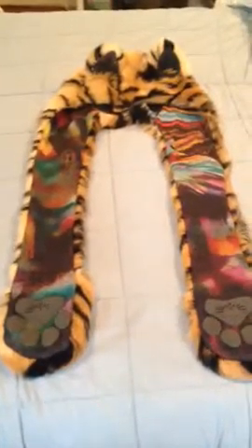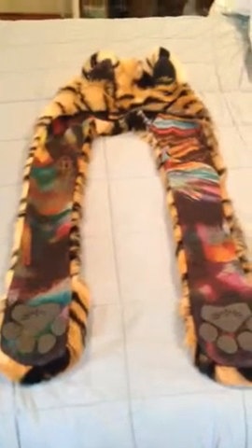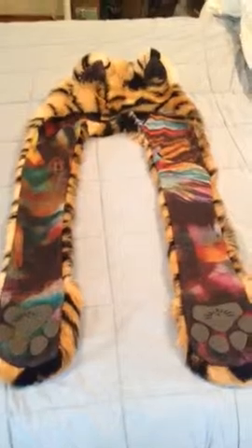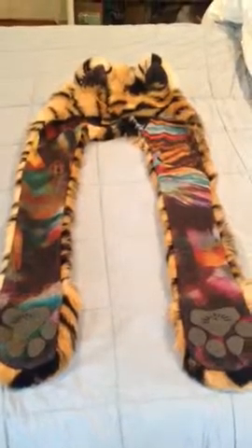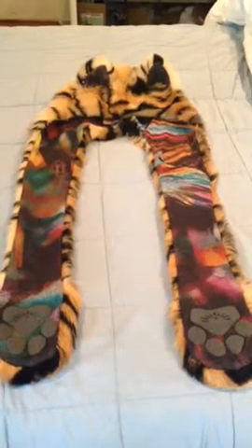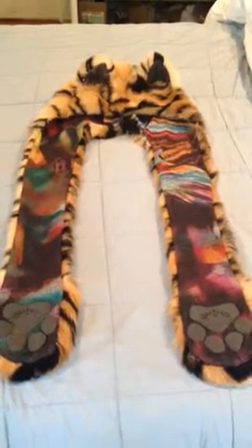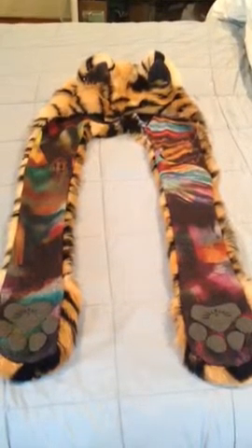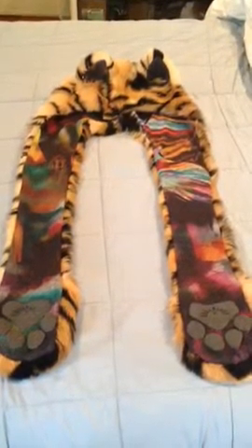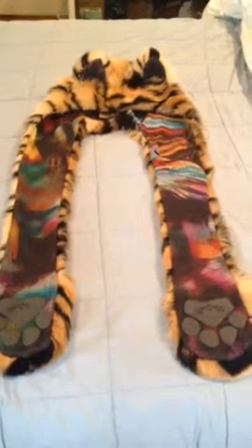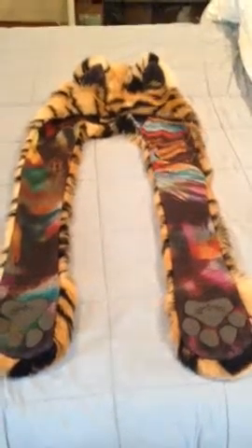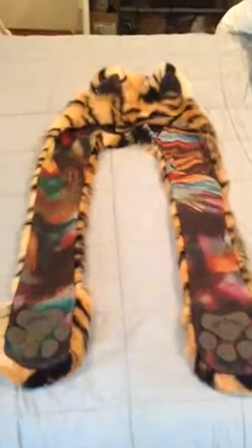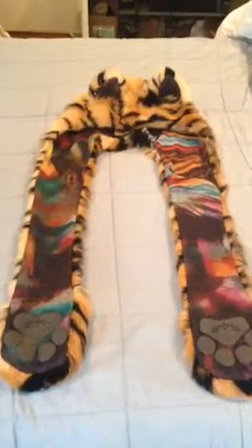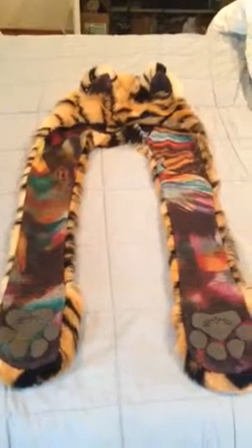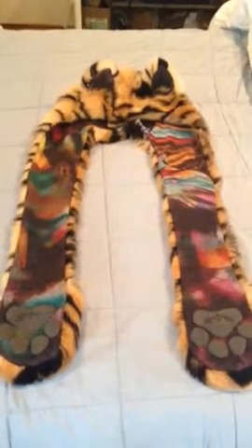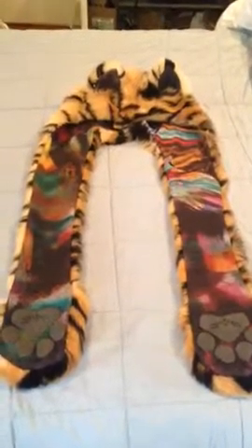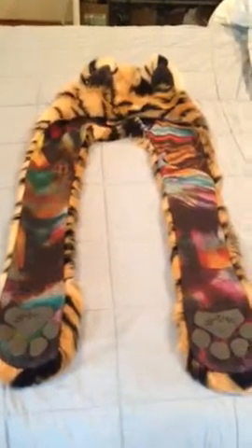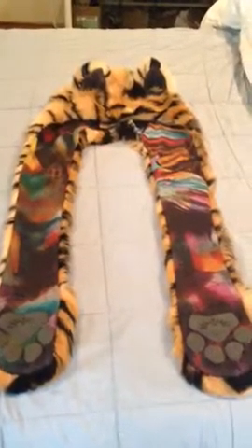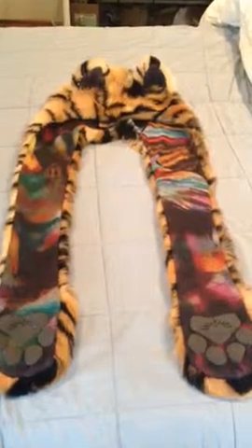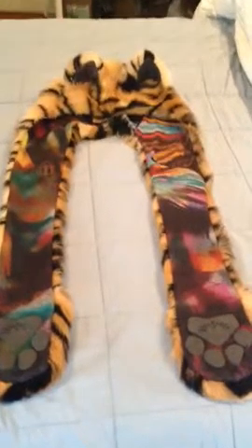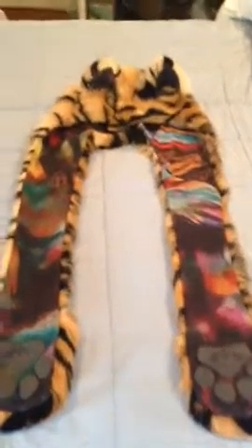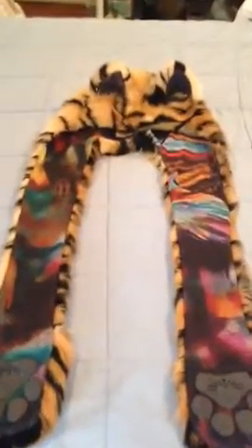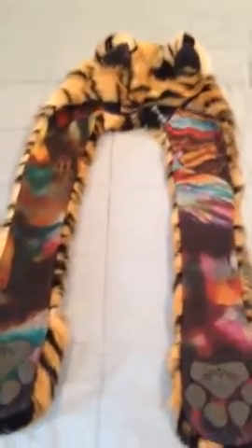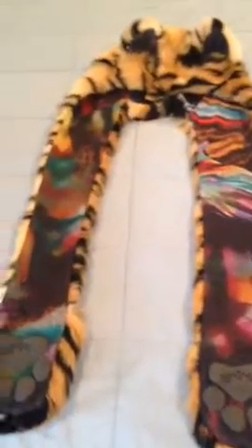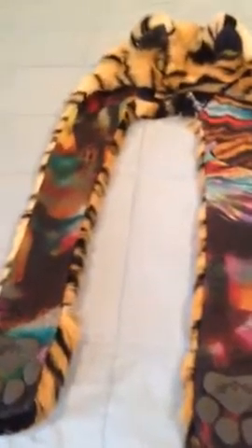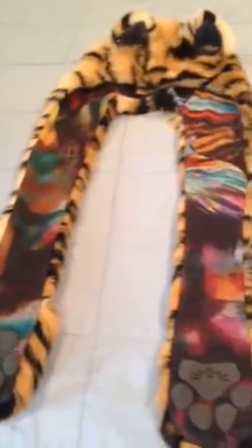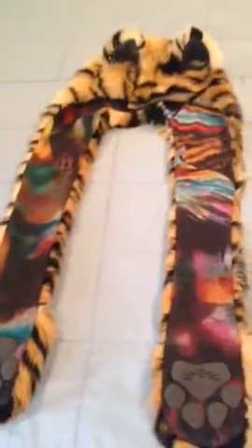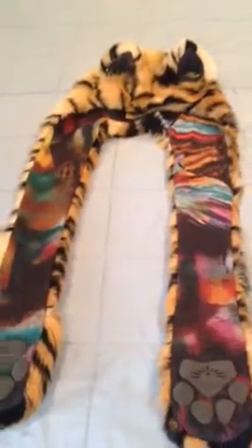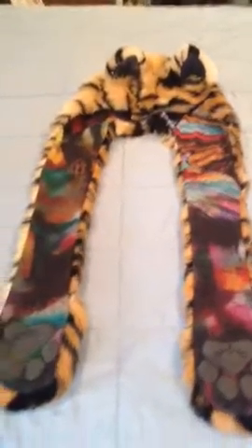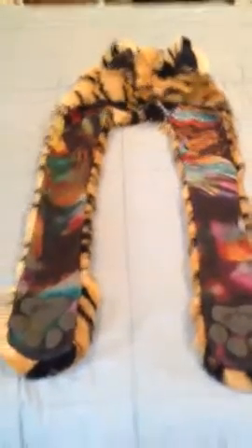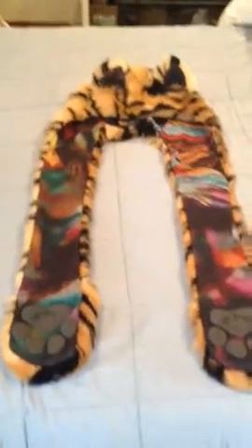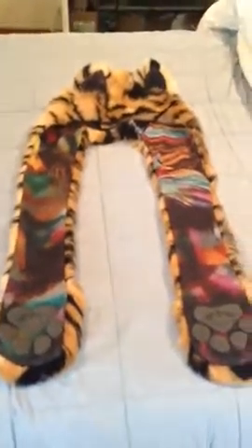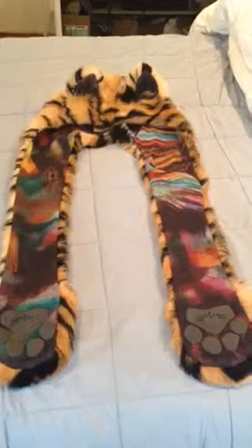This hood is gorgeous. Oh my gosh. I was hoping to get more feather, but honestly, the coloring that I got on this is fantastic. Absolutely fantastic.